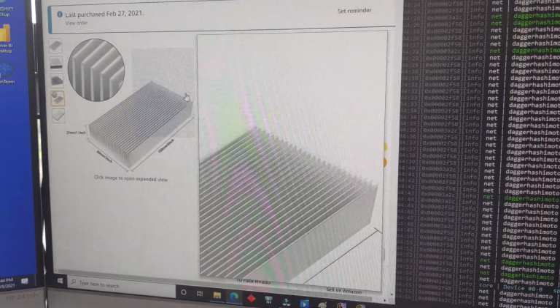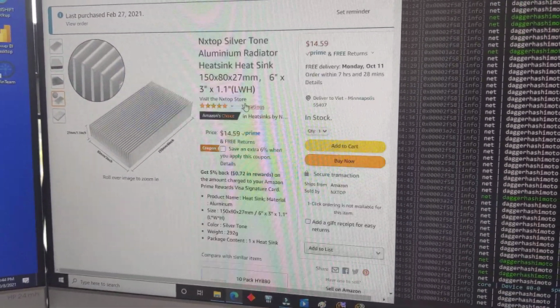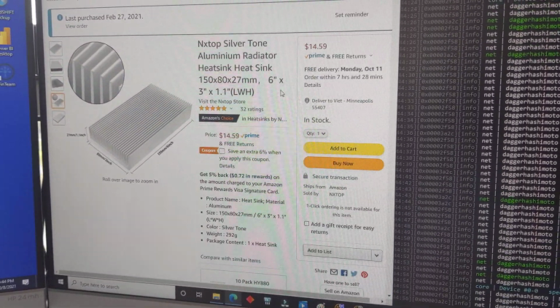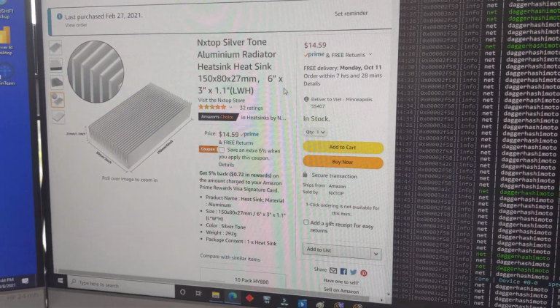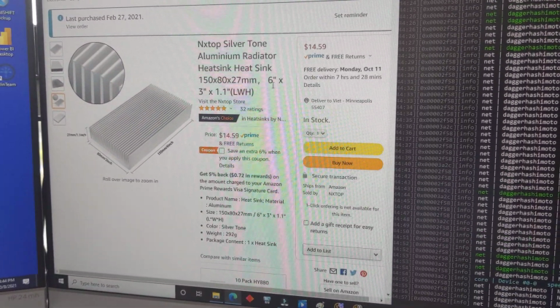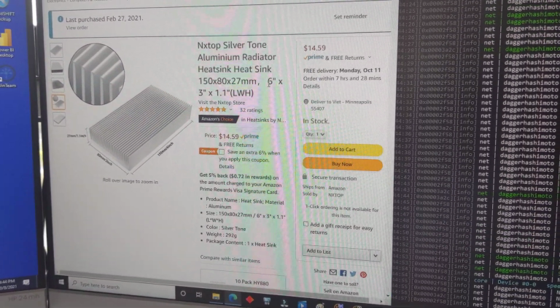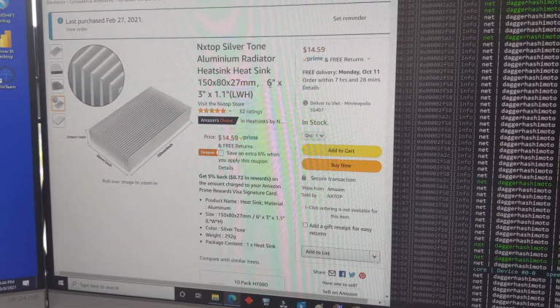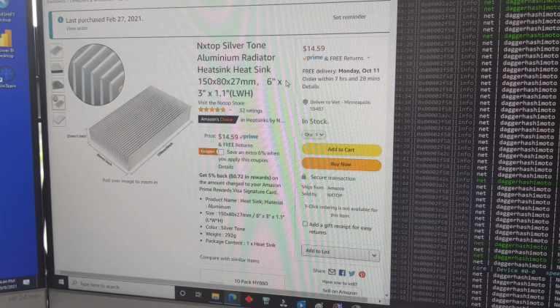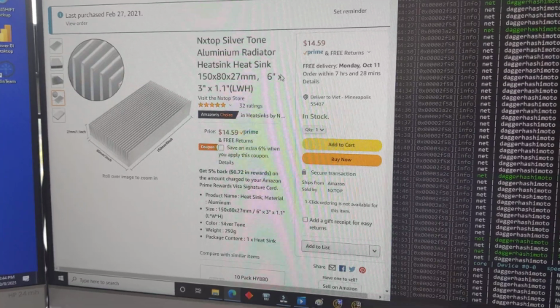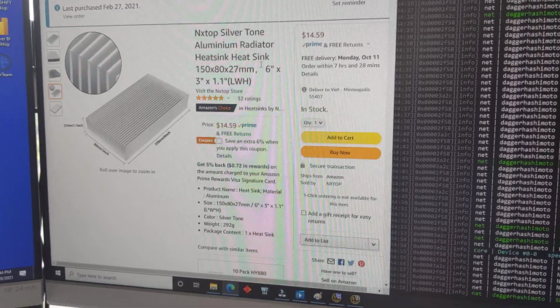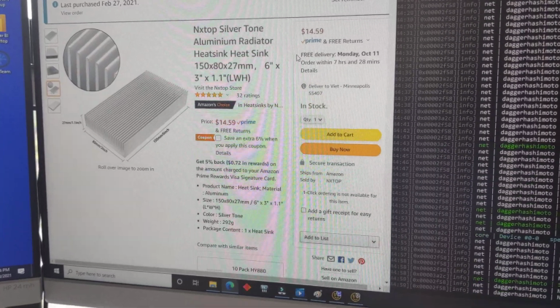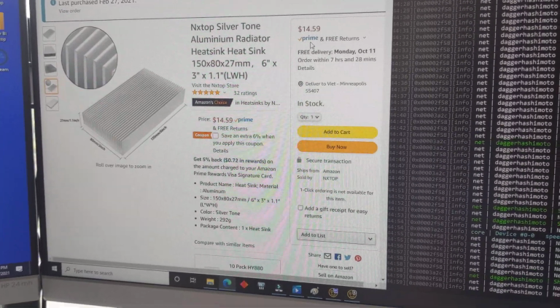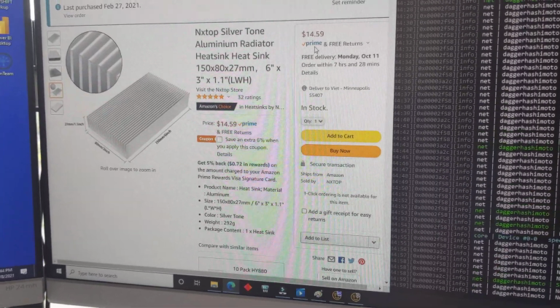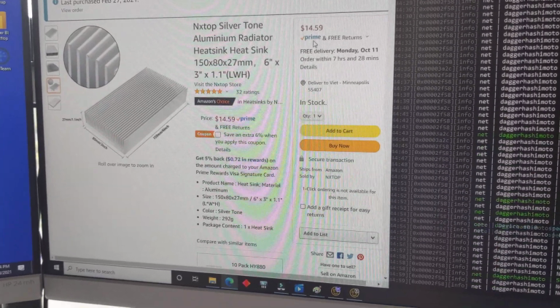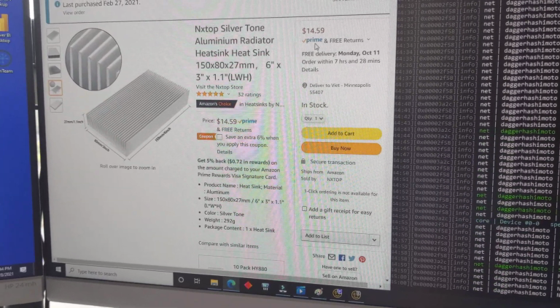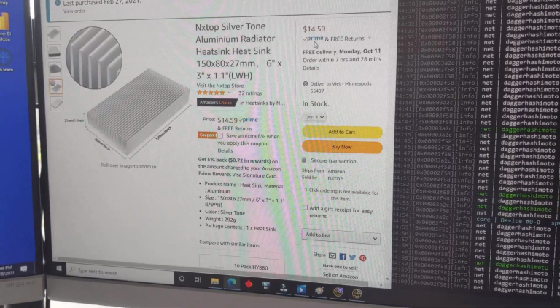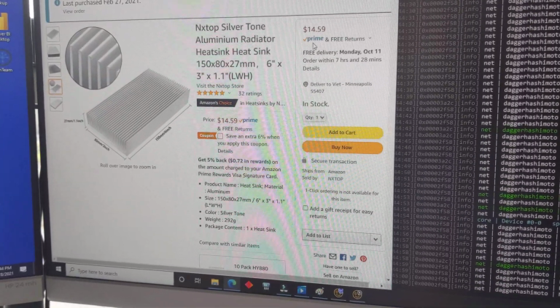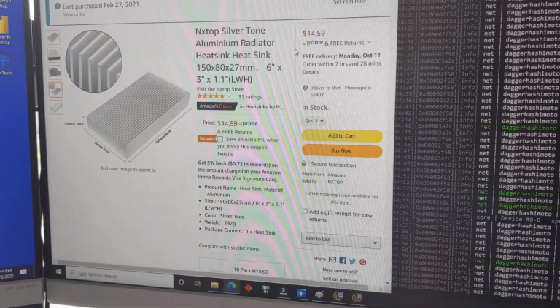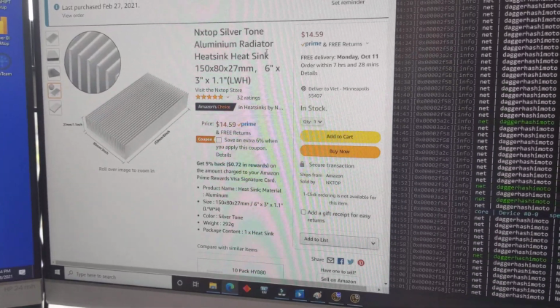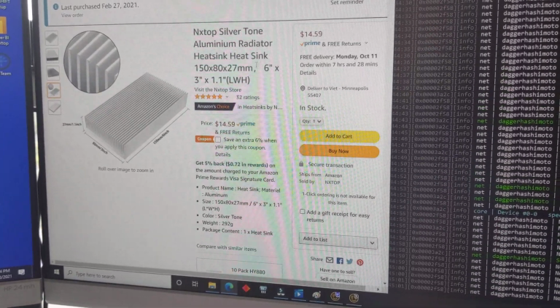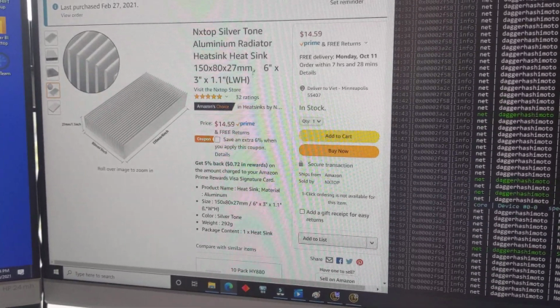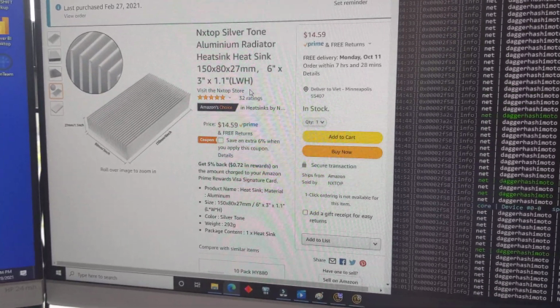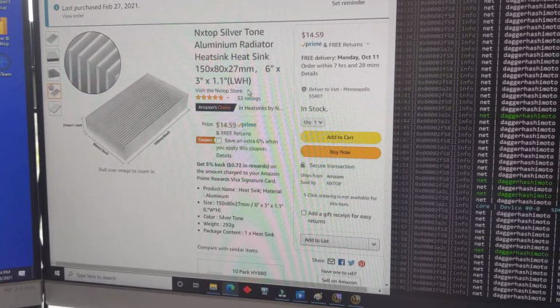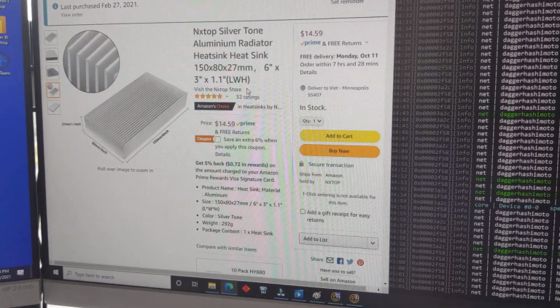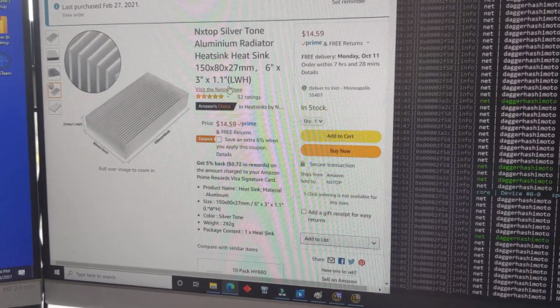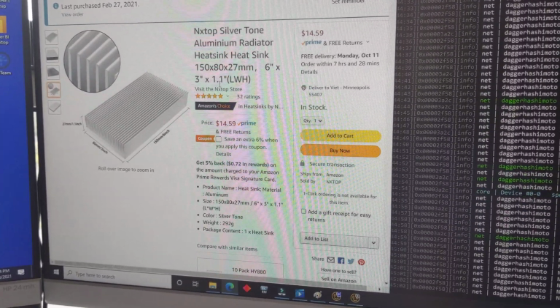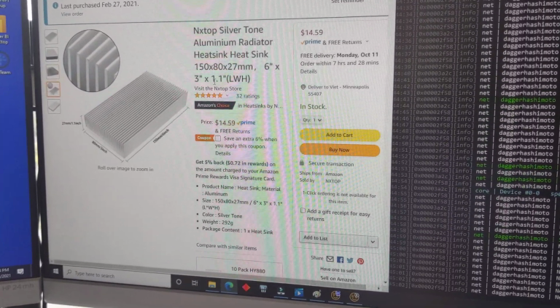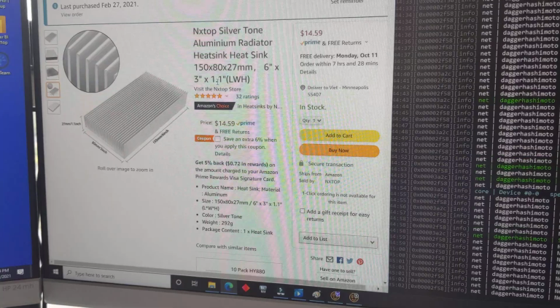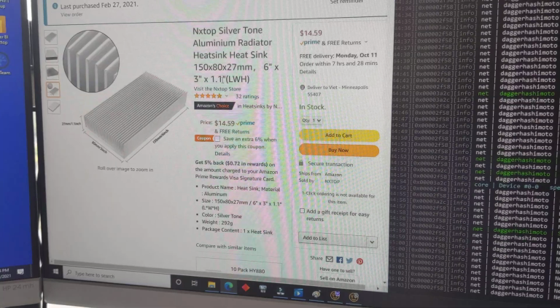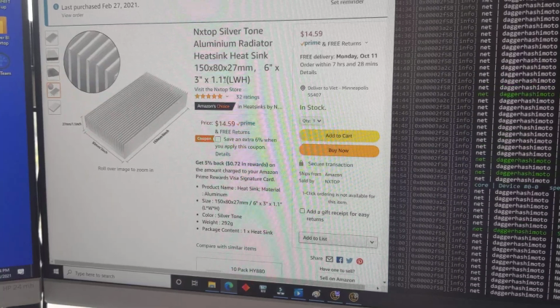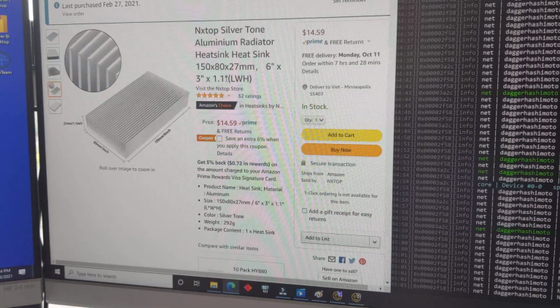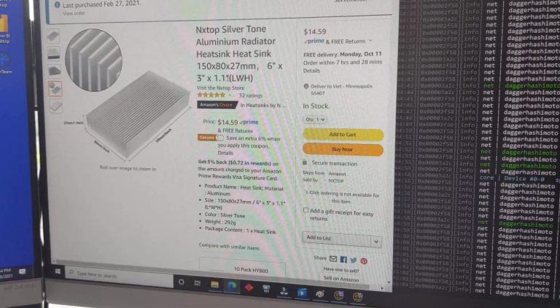So jumping over to the products — aluminum radiator, right now selling for $15. I think it's up a bit since when I last bought them. 1.1-inch fin height. These are the ones I bought.